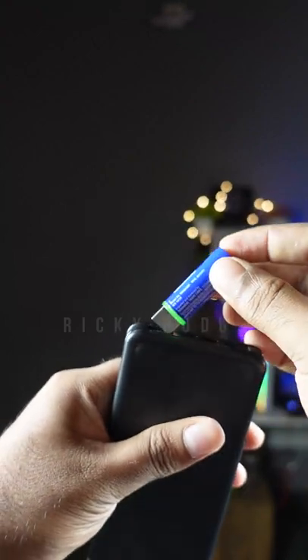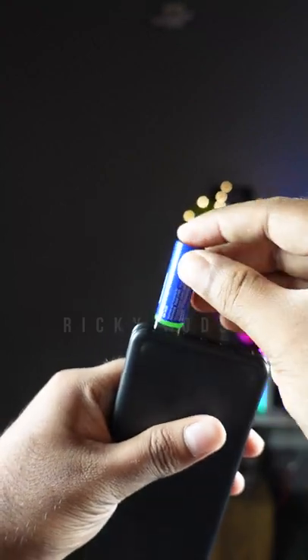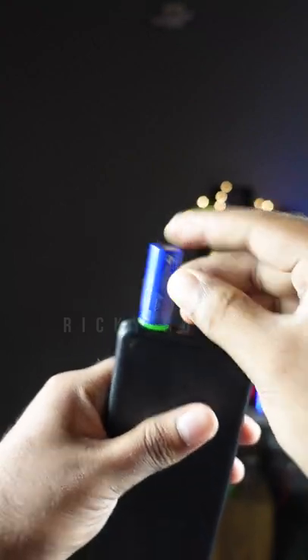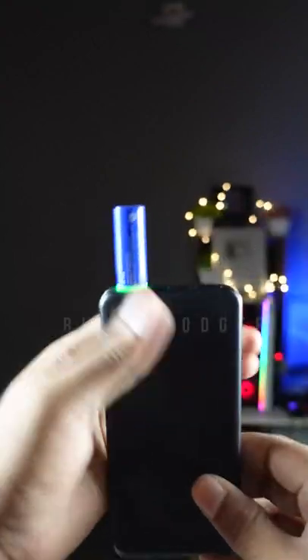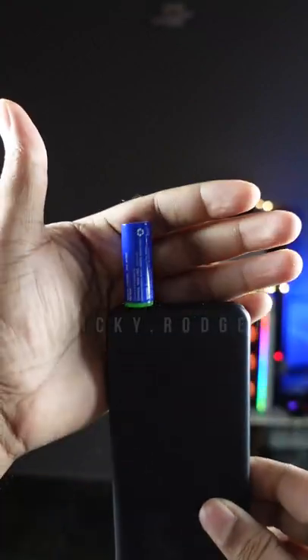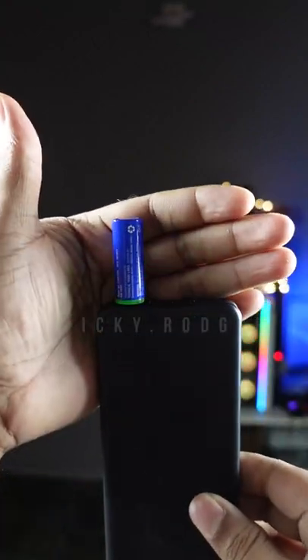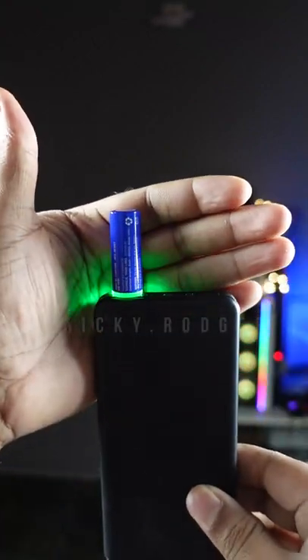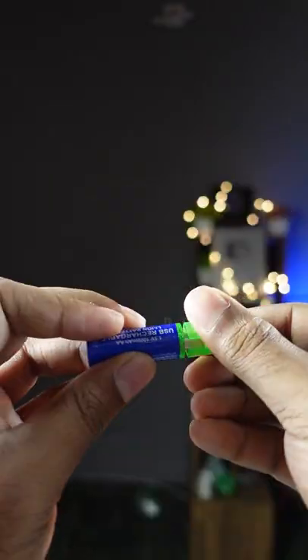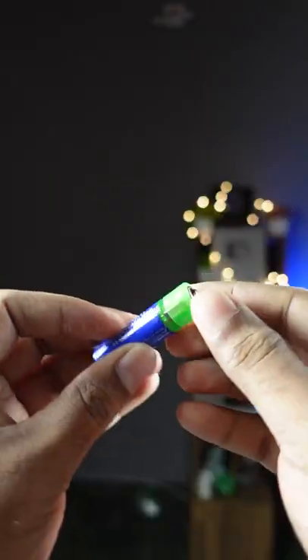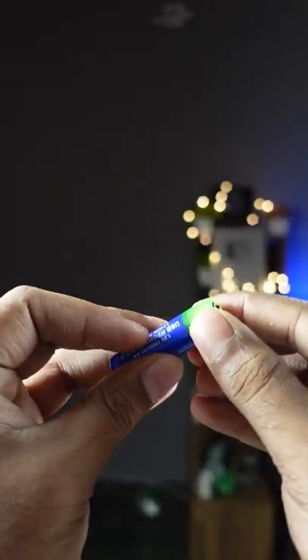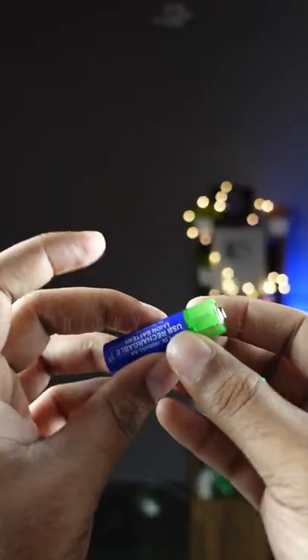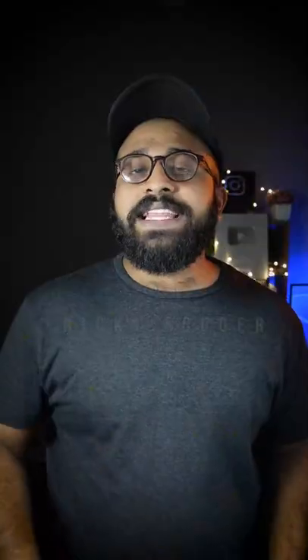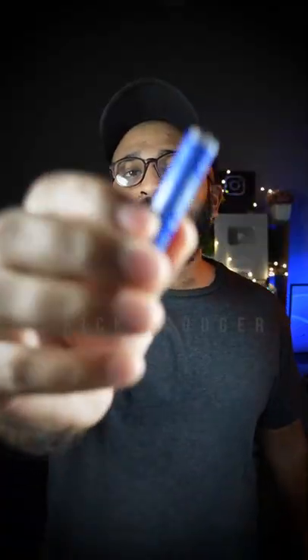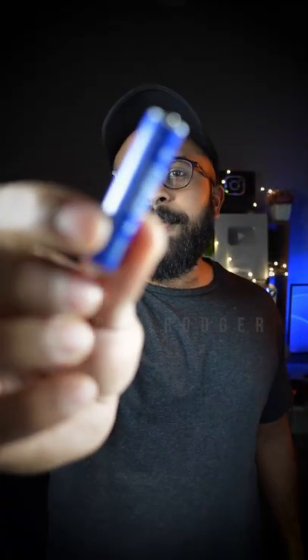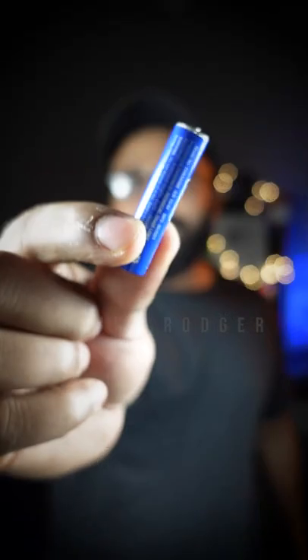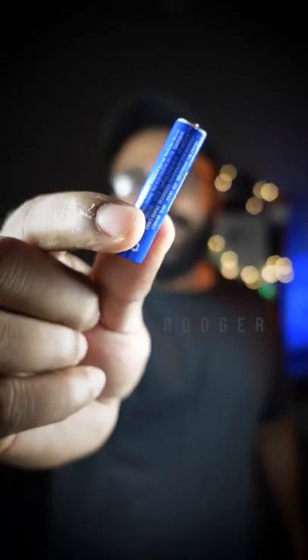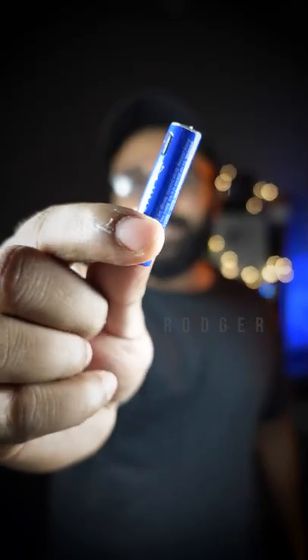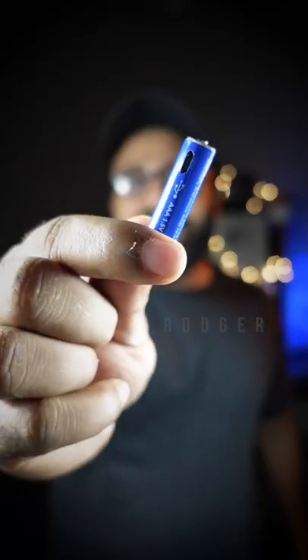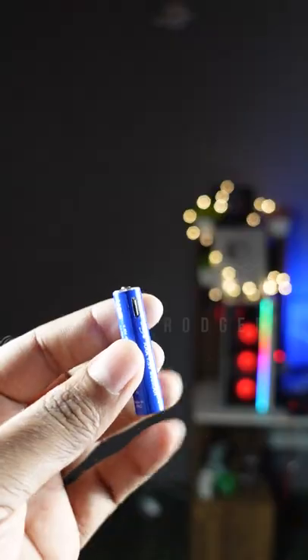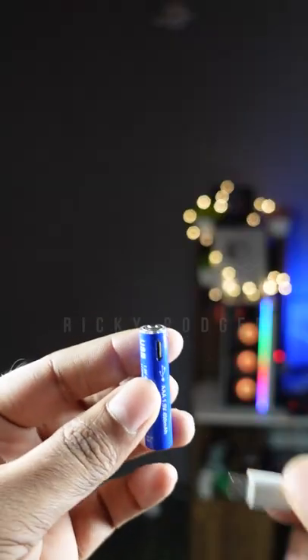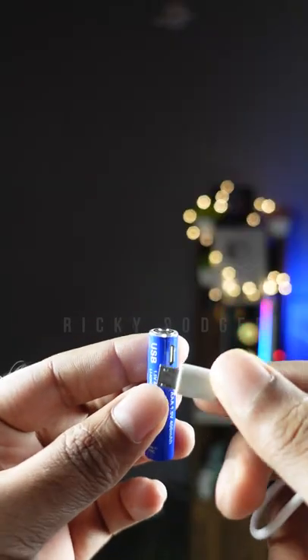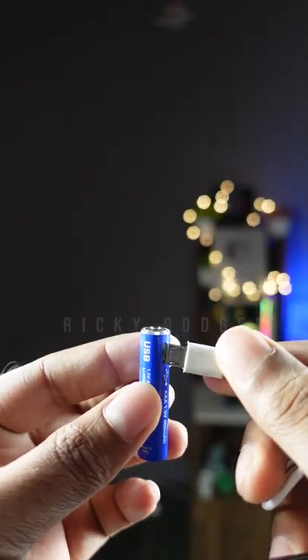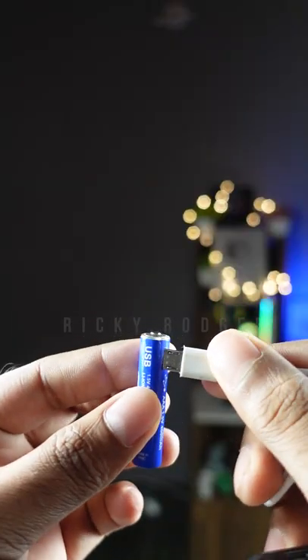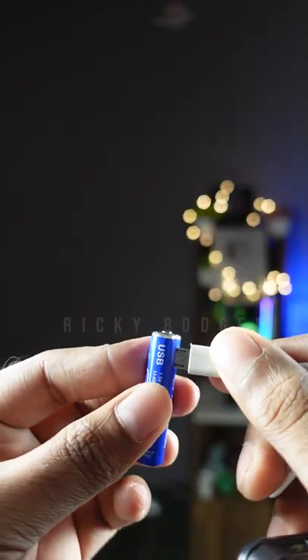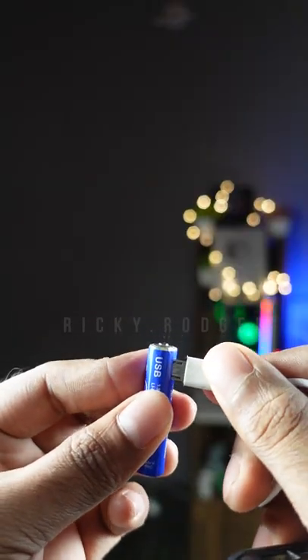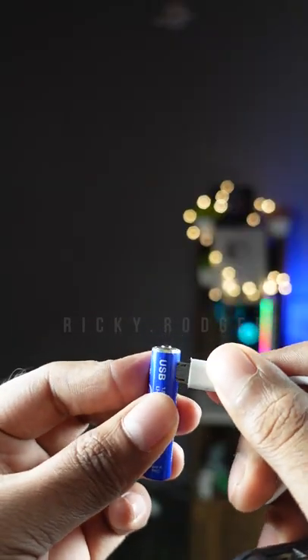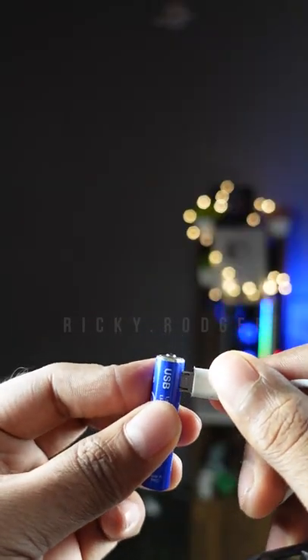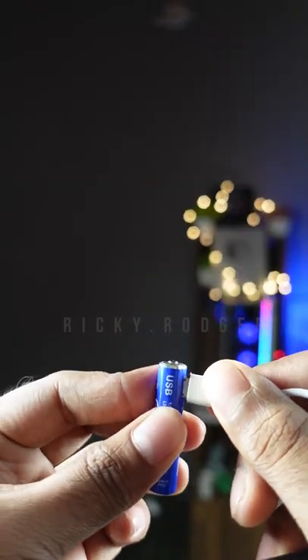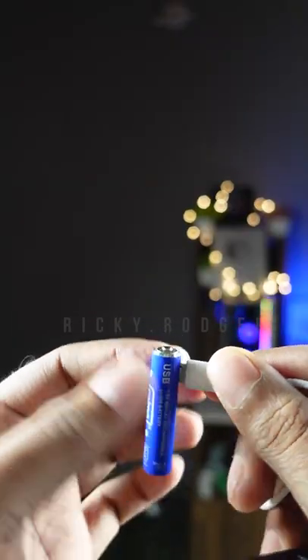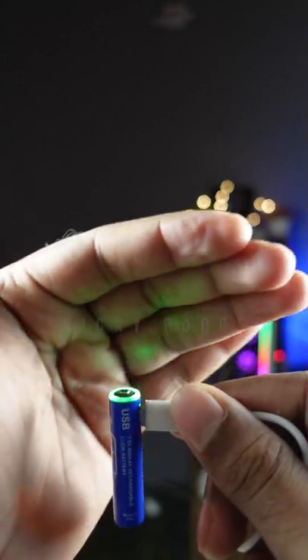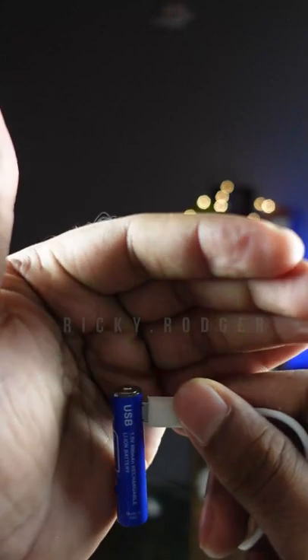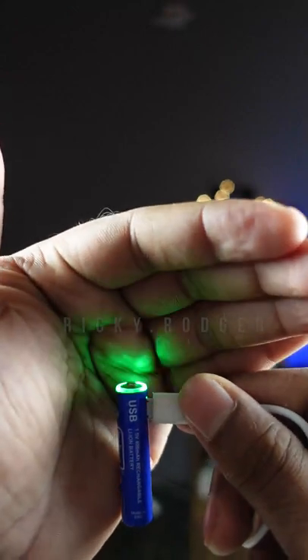This is the battery — the normal battery. This is the AAA battery. This is the option for micro USB connection, and this is the option for the phone. This is a micro USB connector.